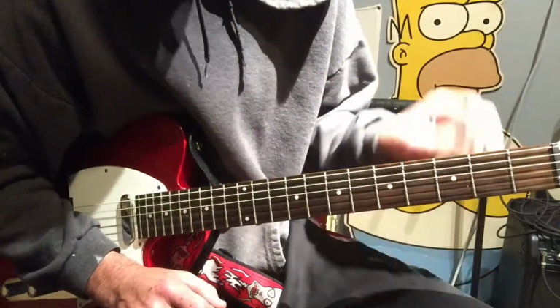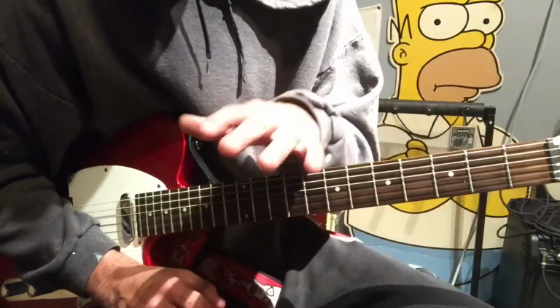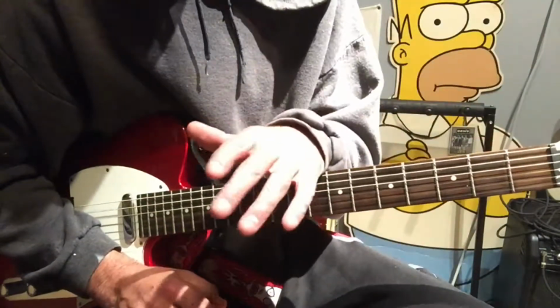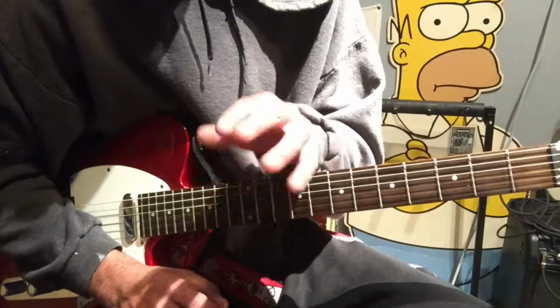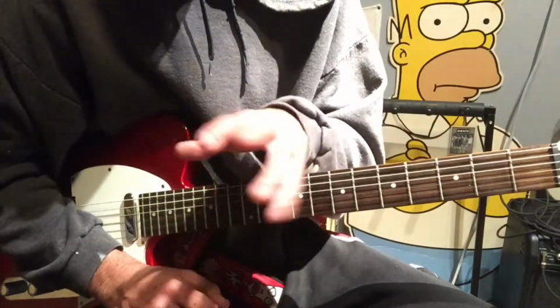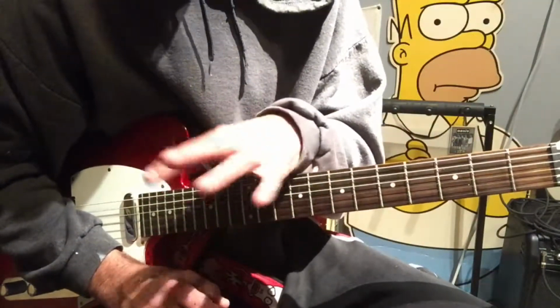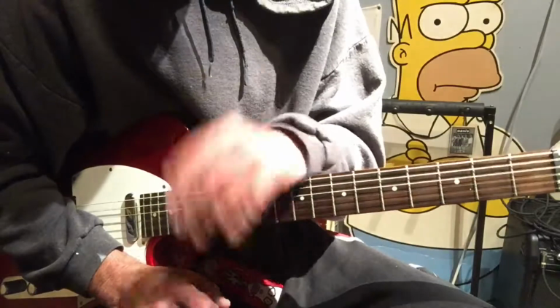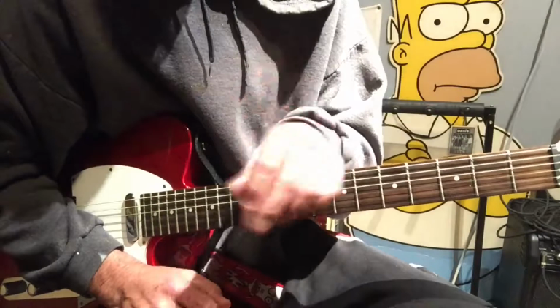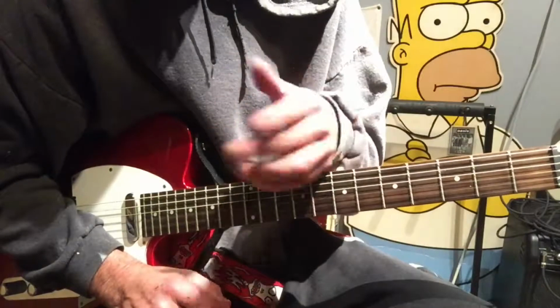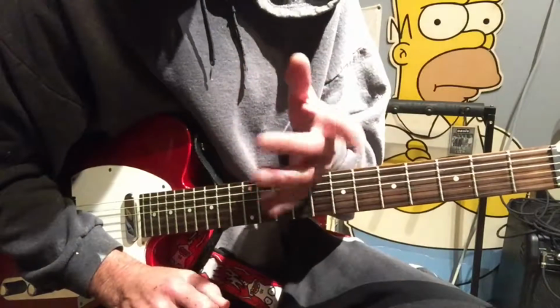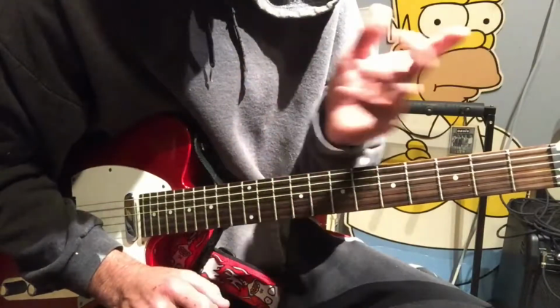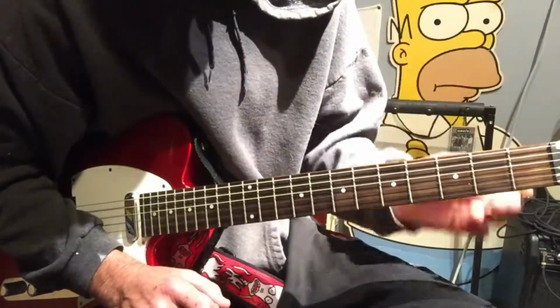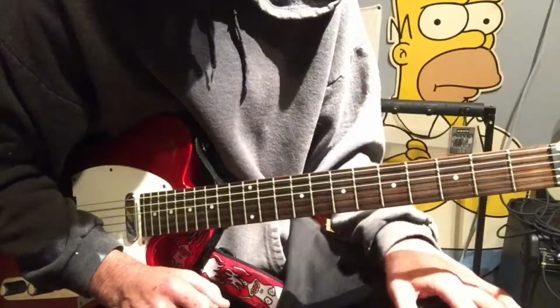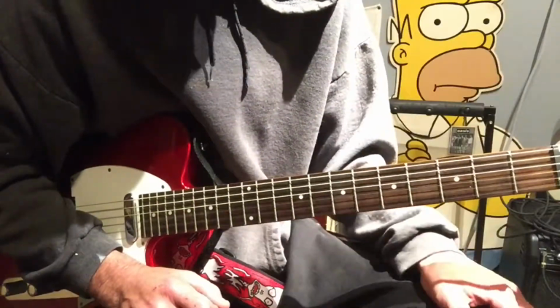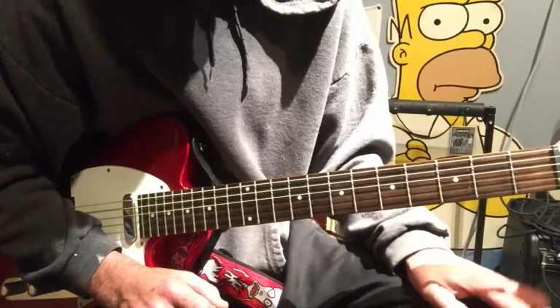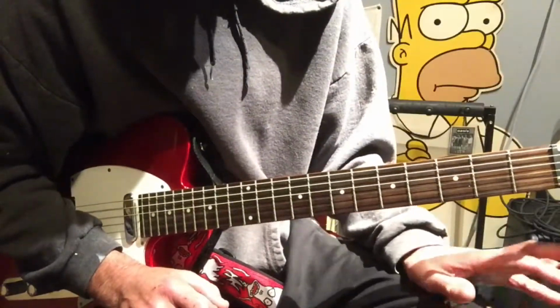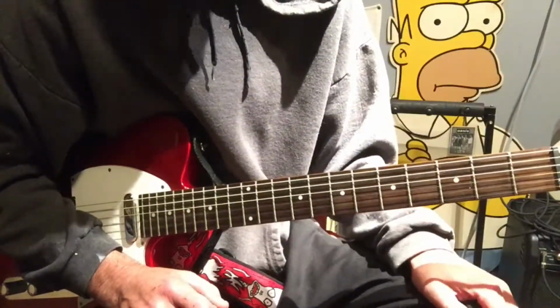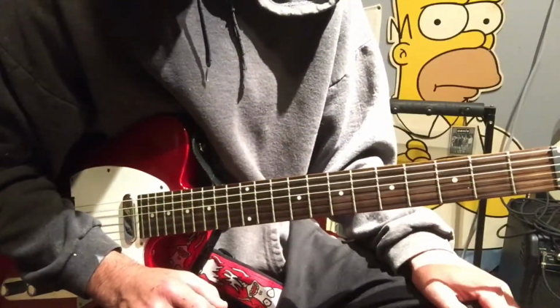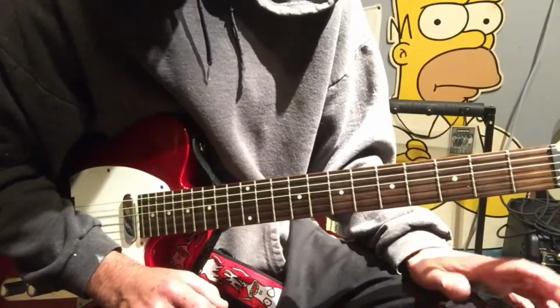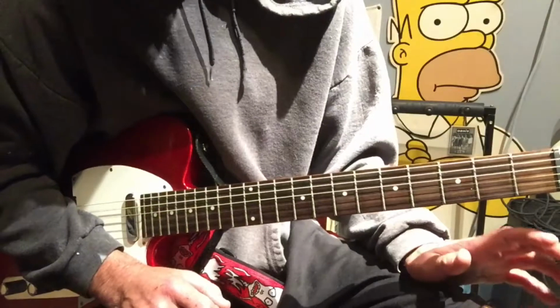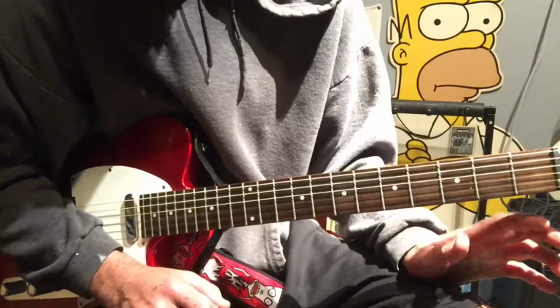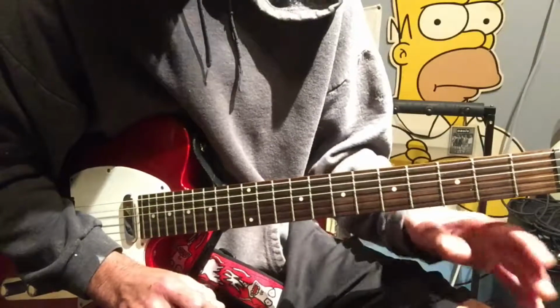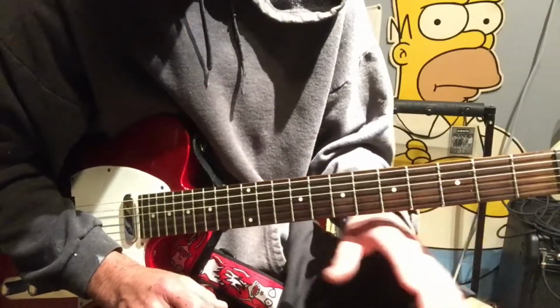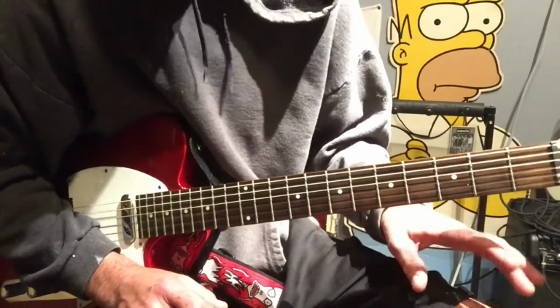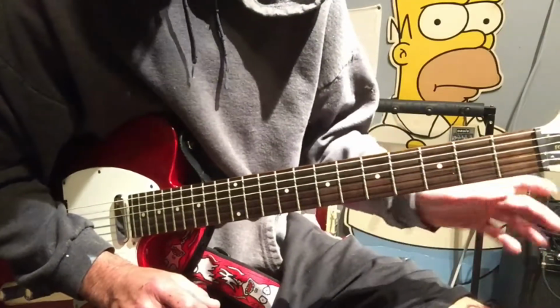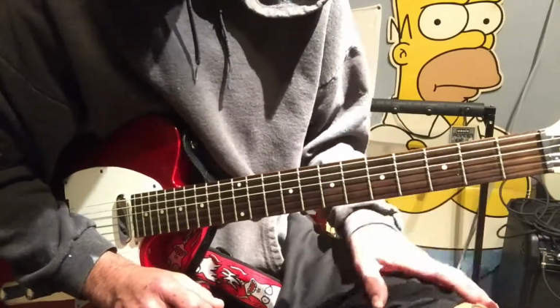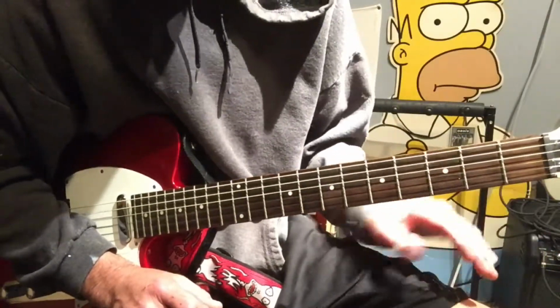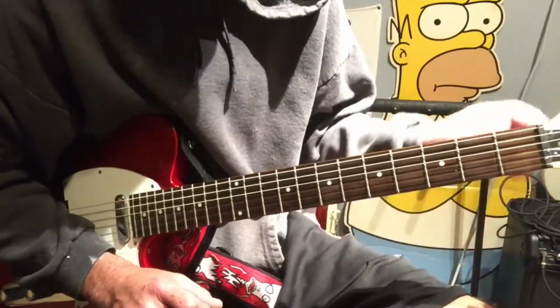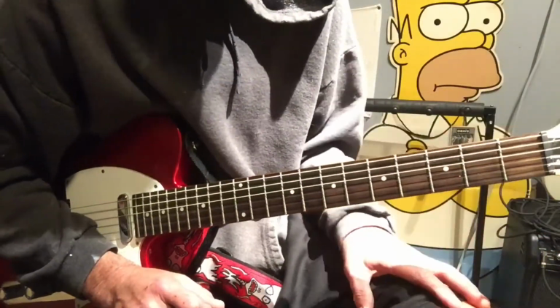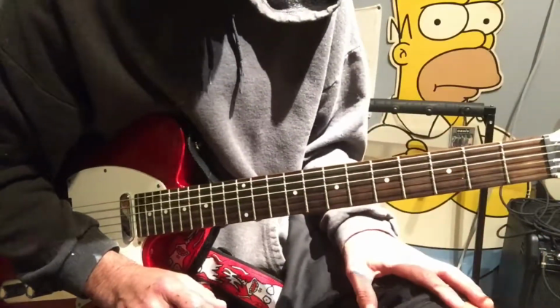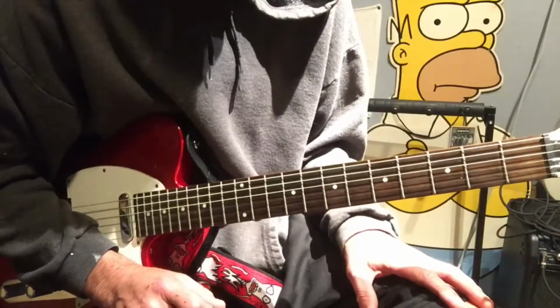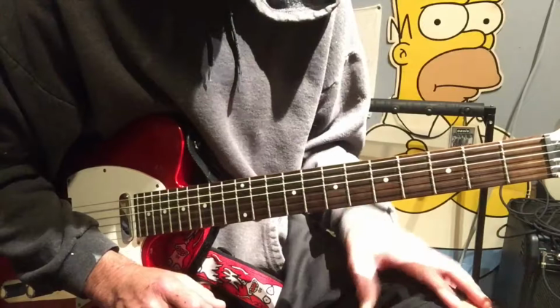I'll kind of give you two different rhythm parts of how they're doing it — a couple guitars going on — and then mainly the lick that goes in between it, the opening lick. I absolutely love it. So let's get right into this.